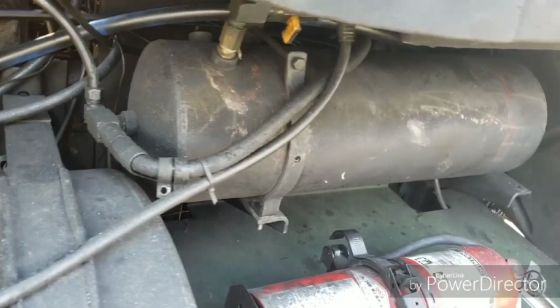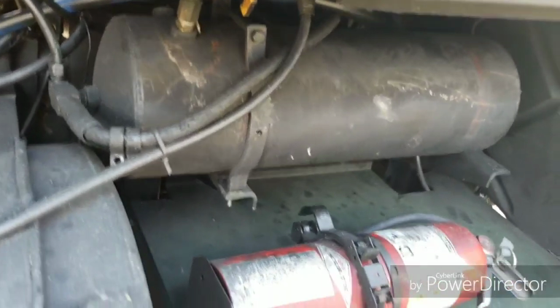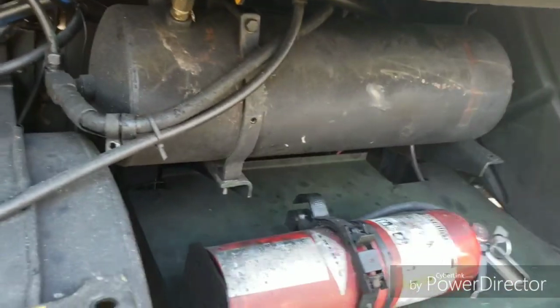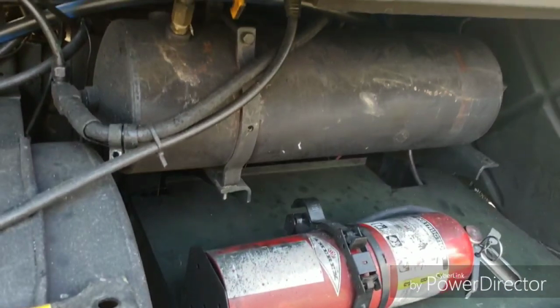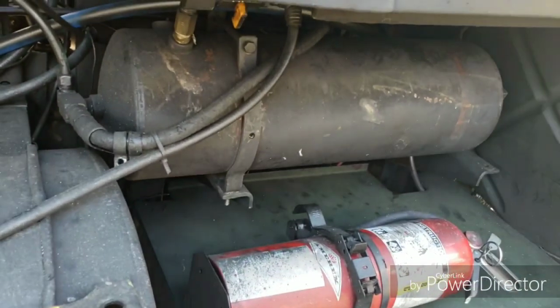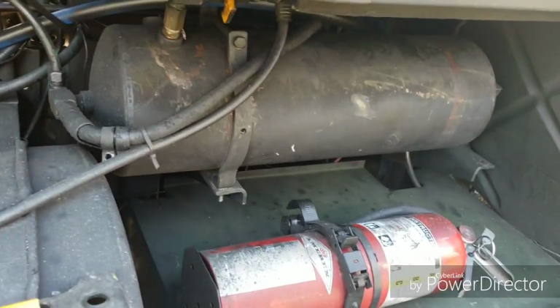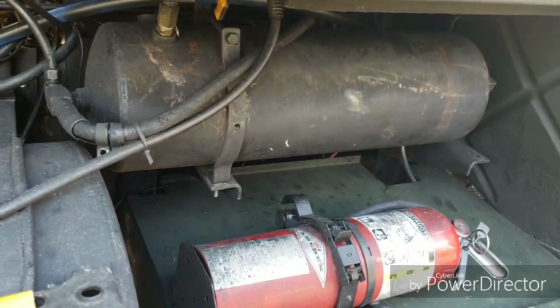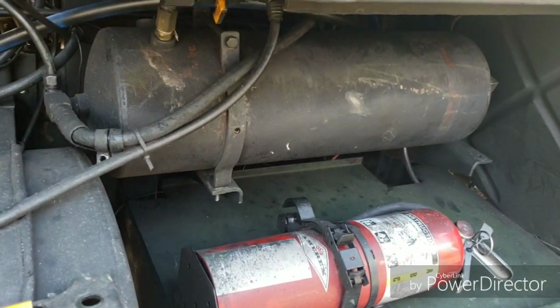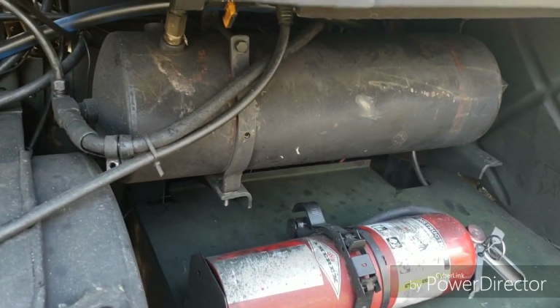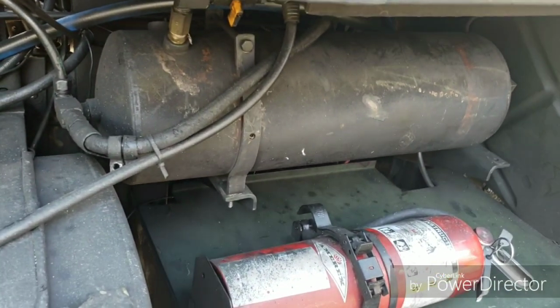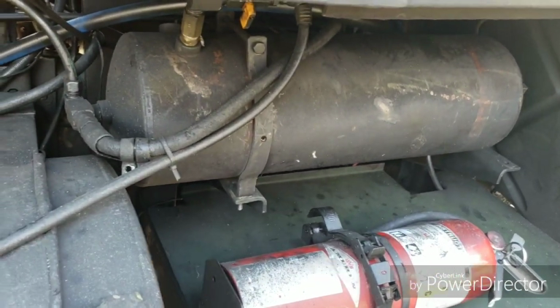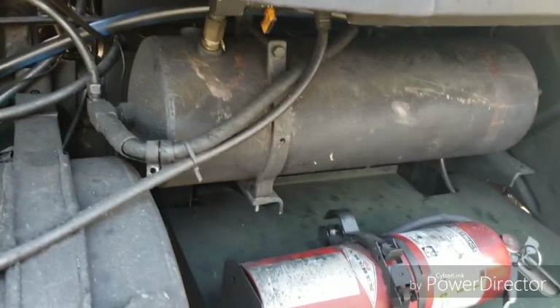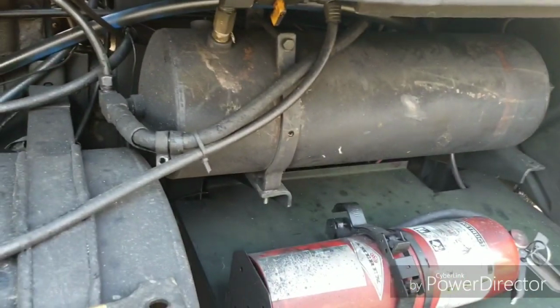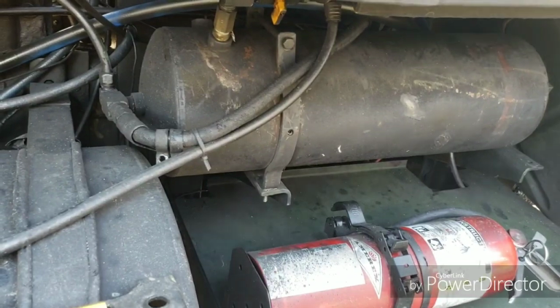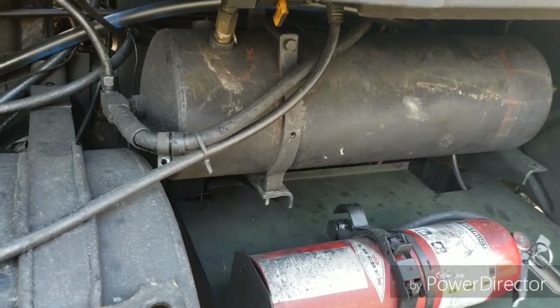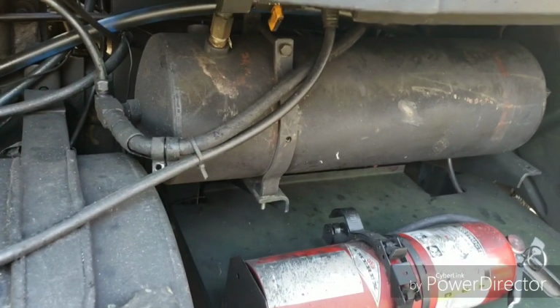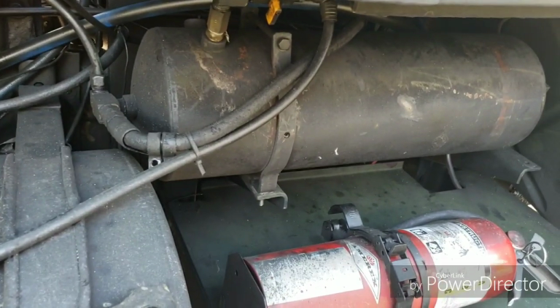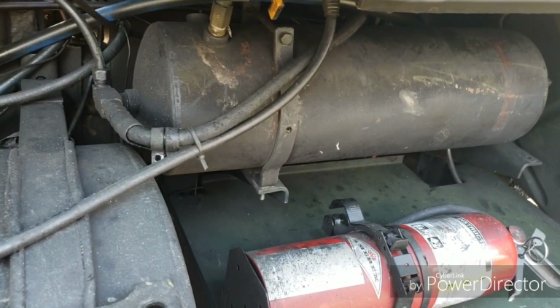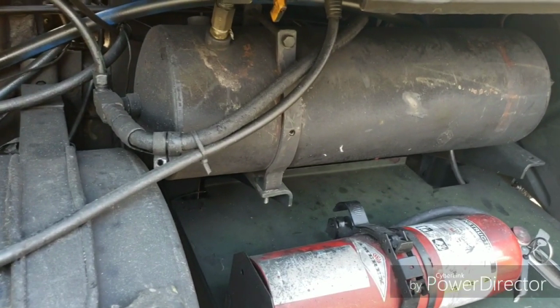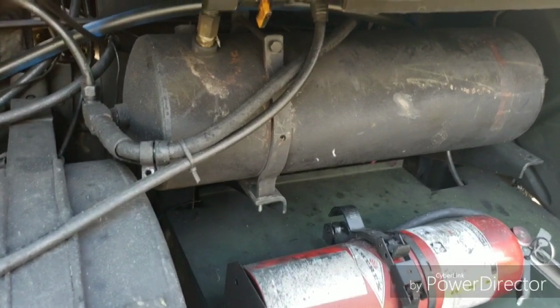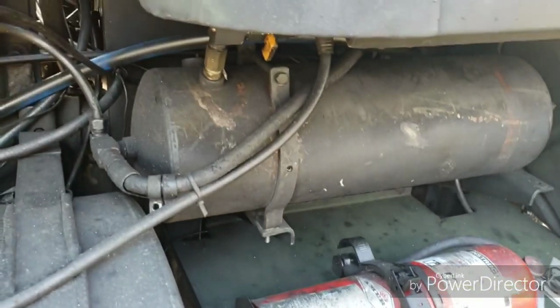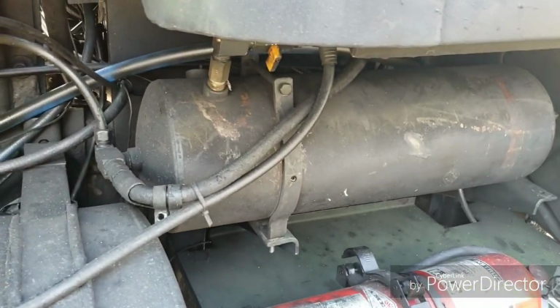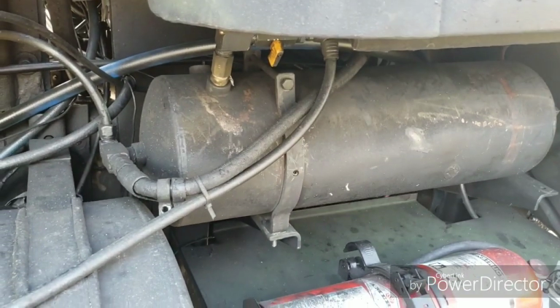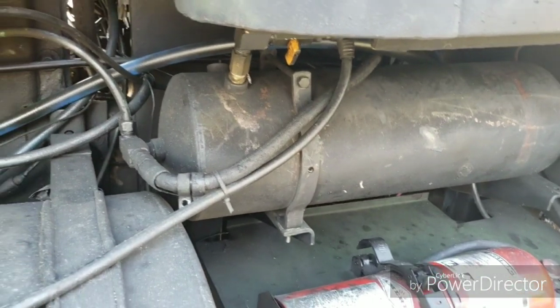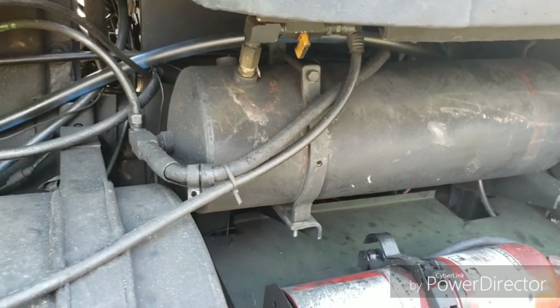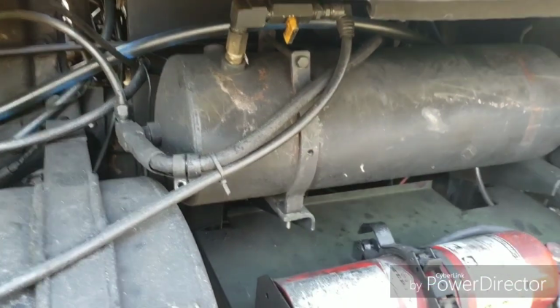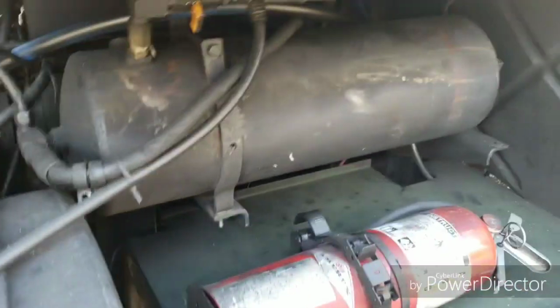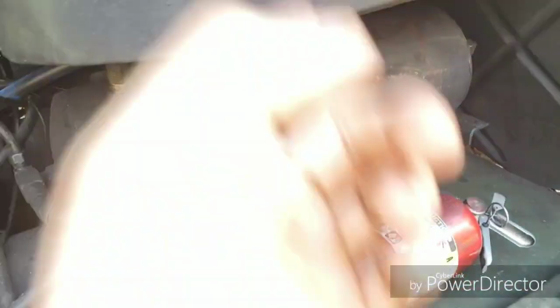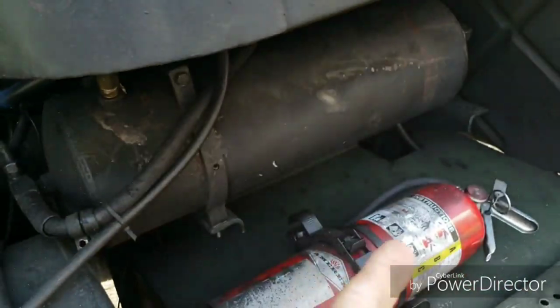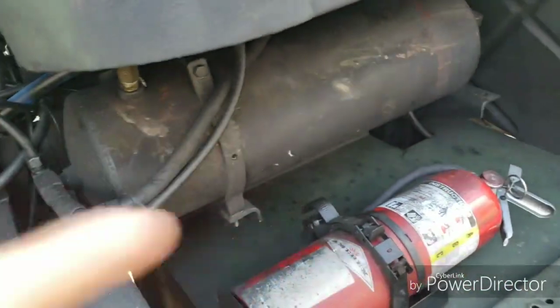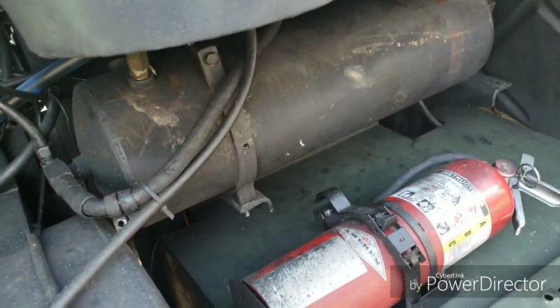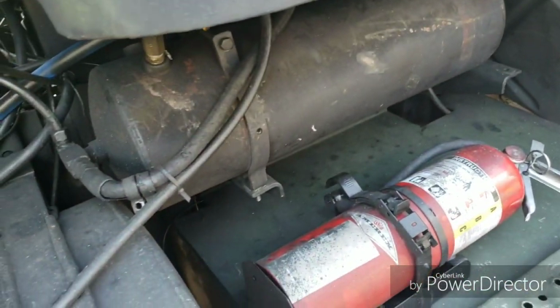One way to tell if you have tanks leaking down — especially if your primary is holding air versus your secondary leaking off, or vice versa — is to check whether you have a brake pedal valve leaking or a diaphragm leaking.